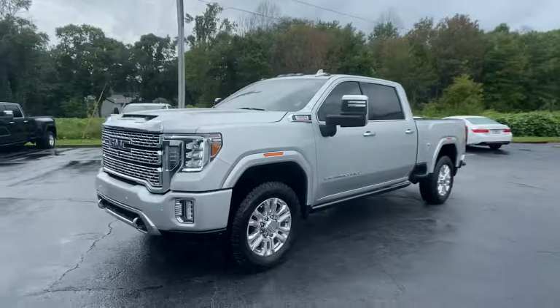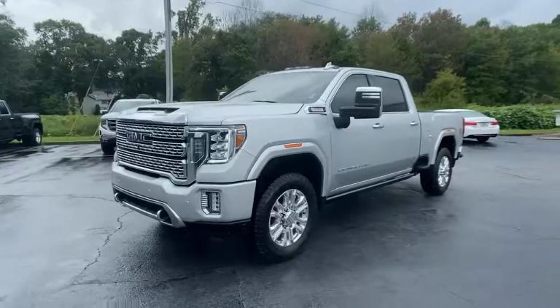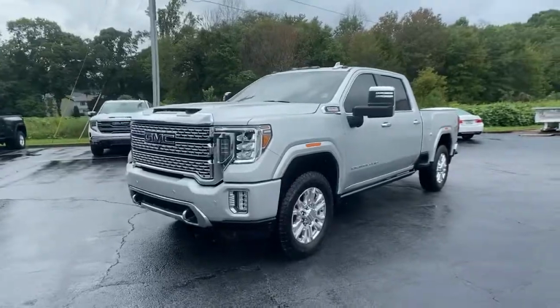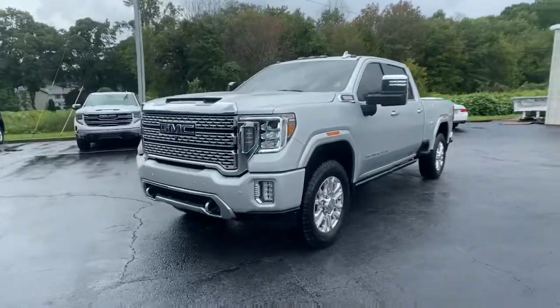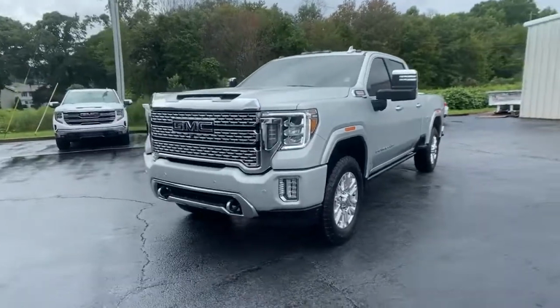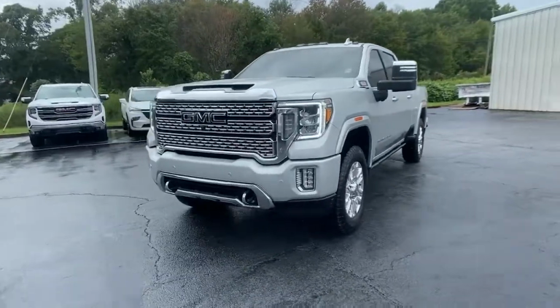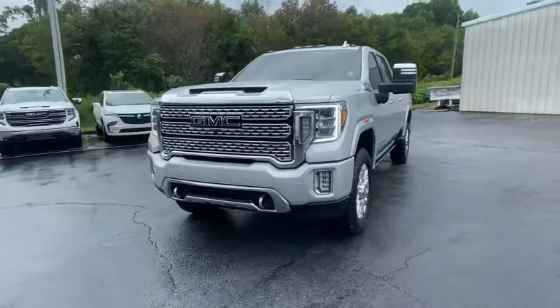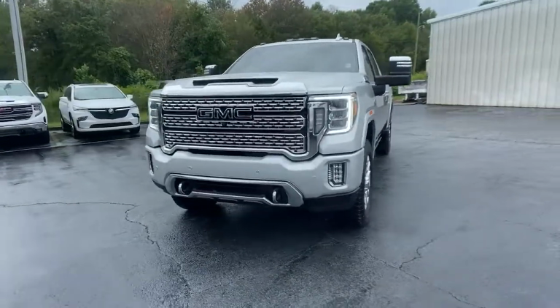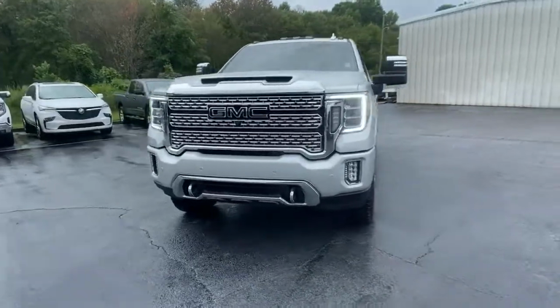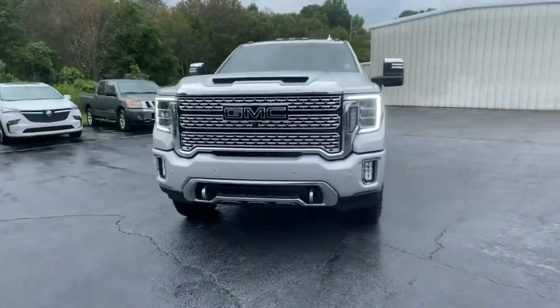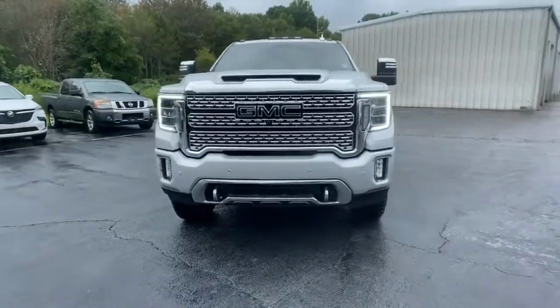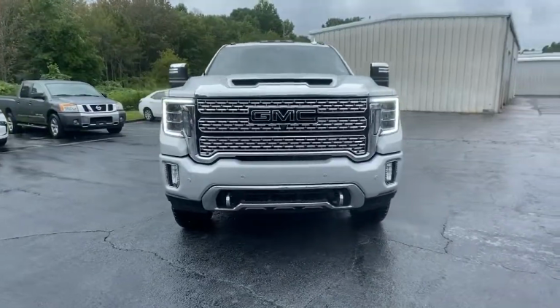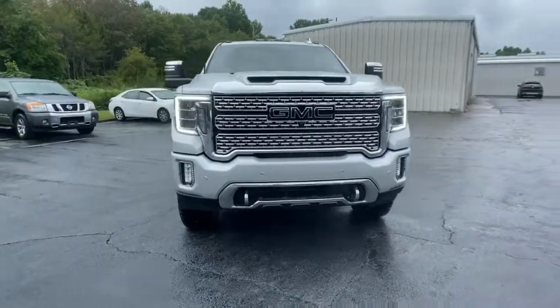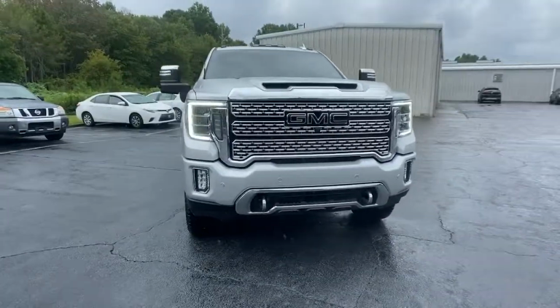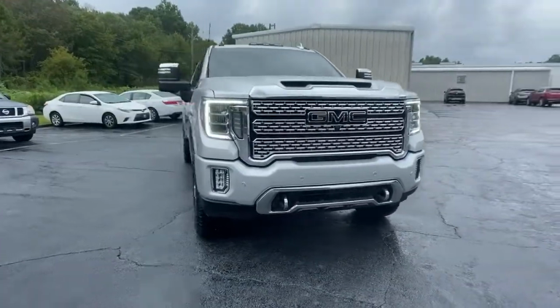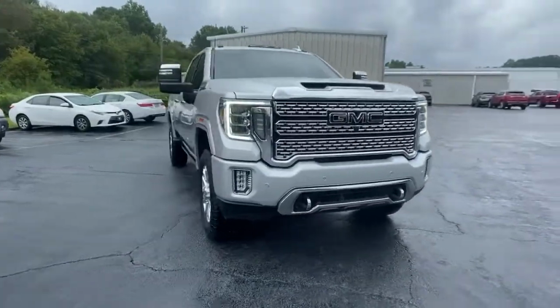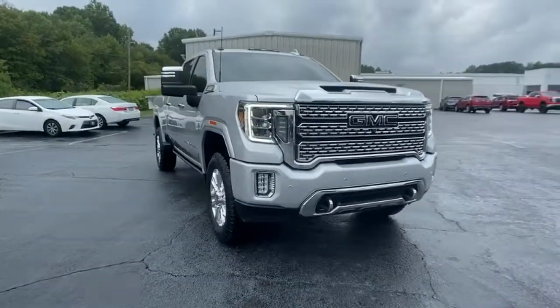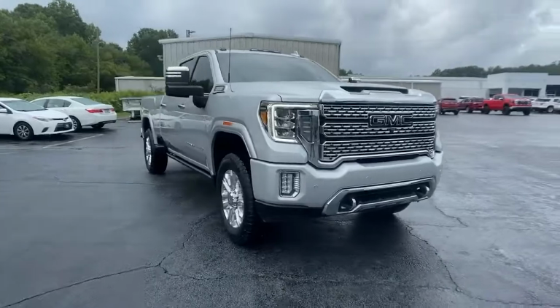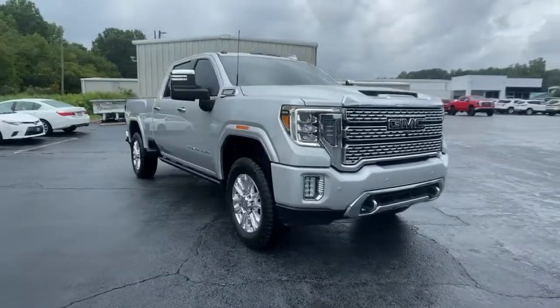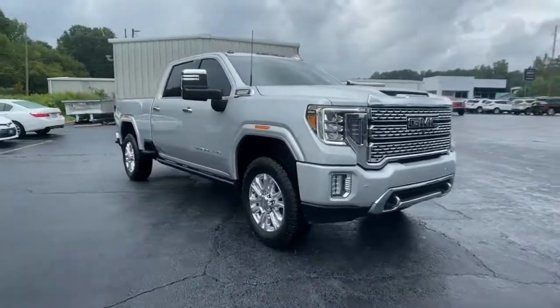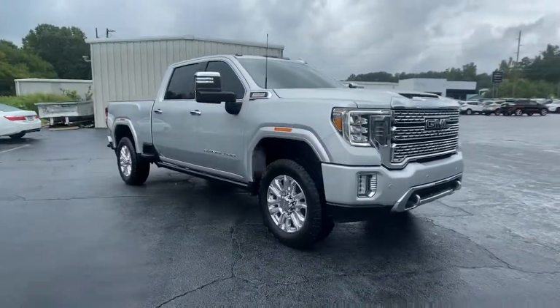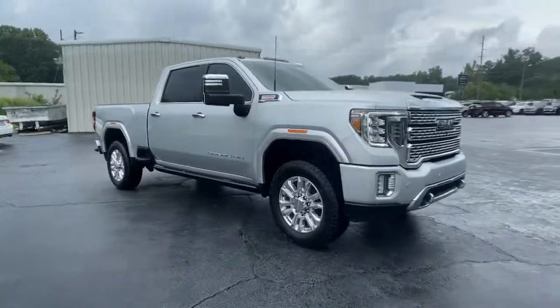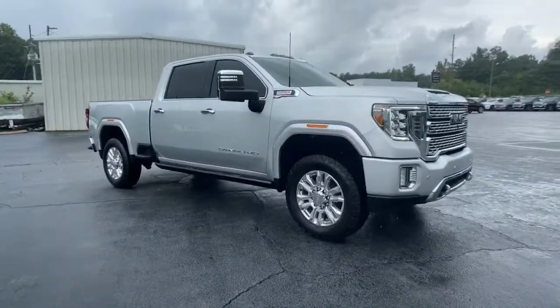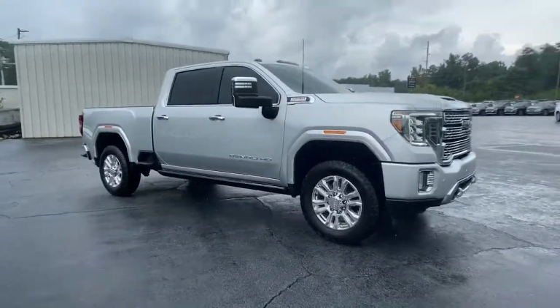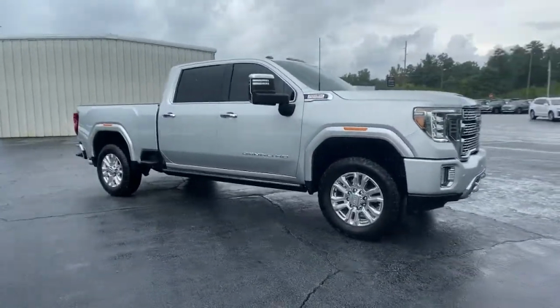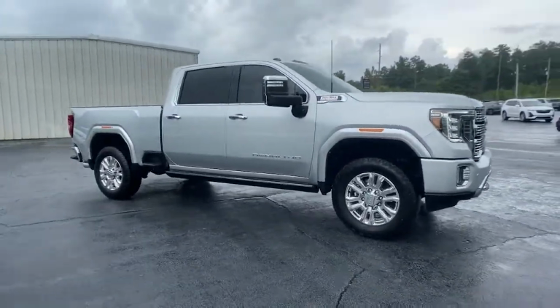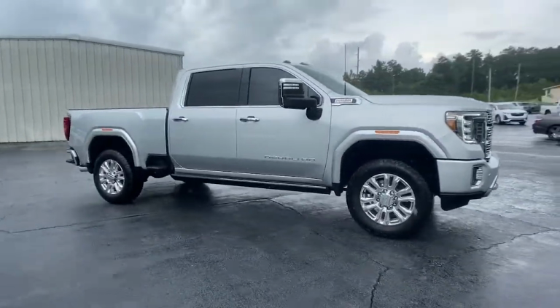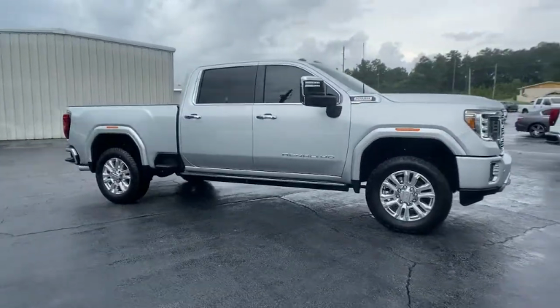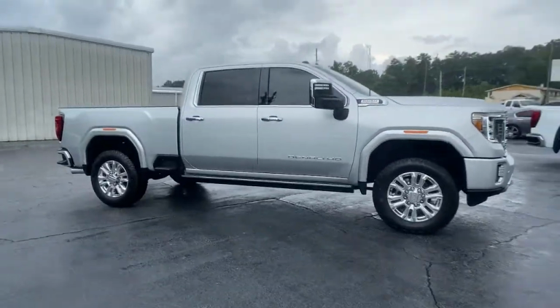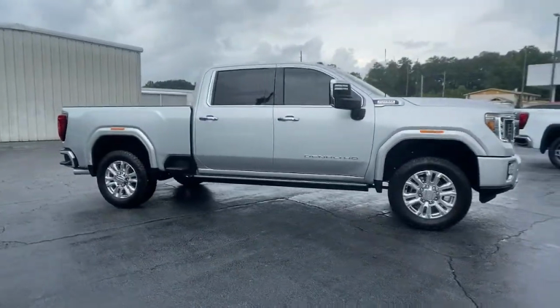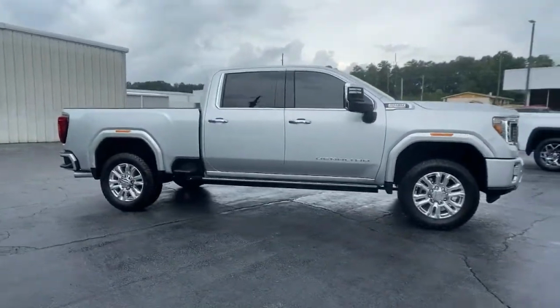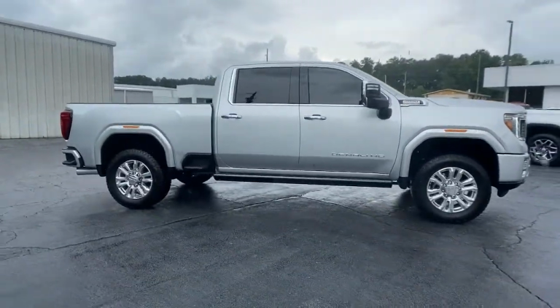Enjoy the view of this 2021 GMC Sierra. This vehicle is an outstanding buy with fewer than 70,000 miles on the odometer.